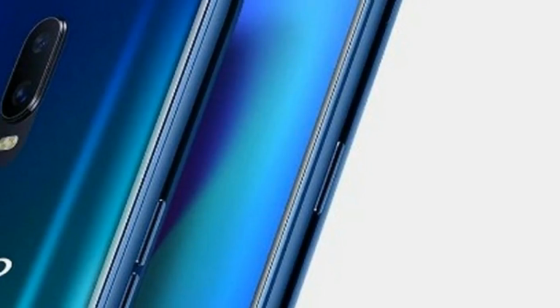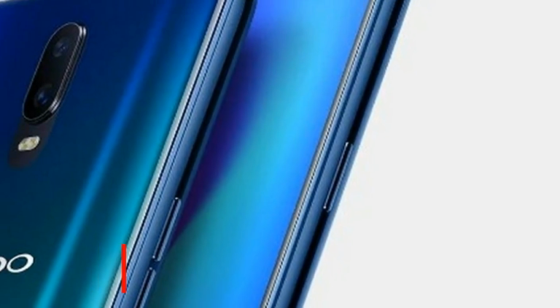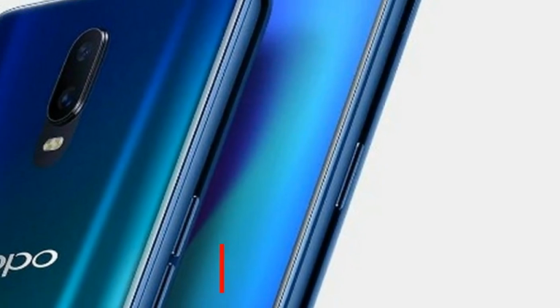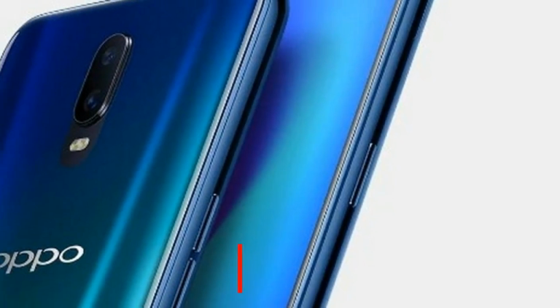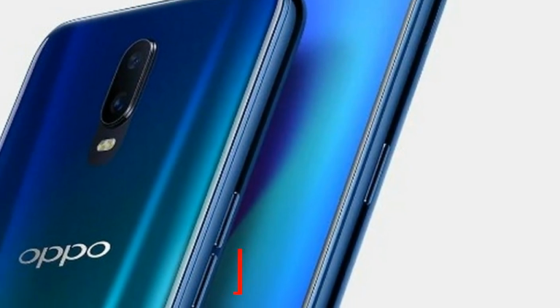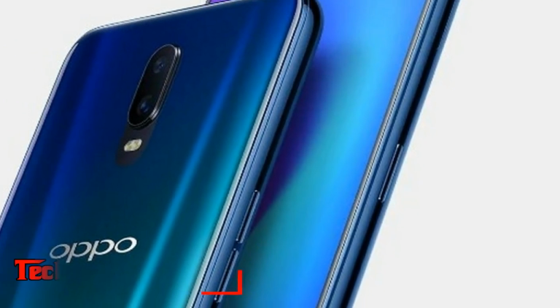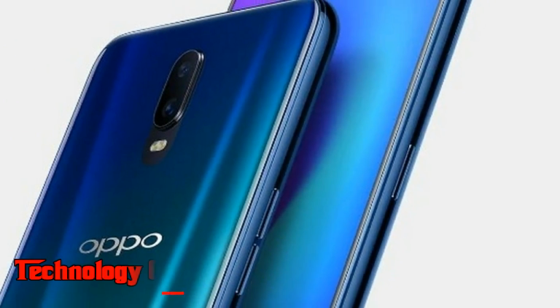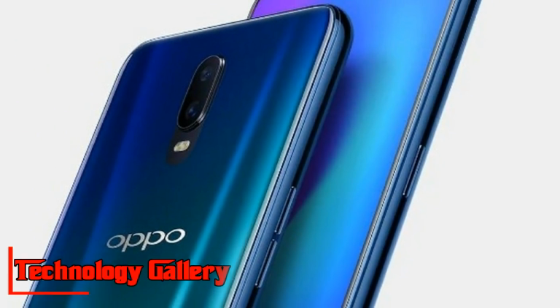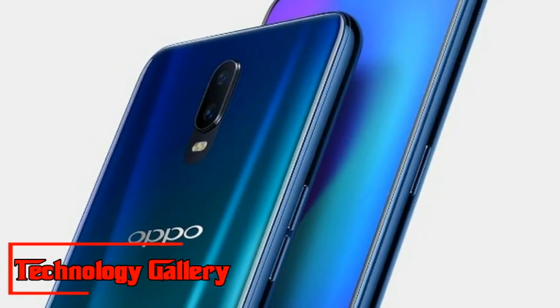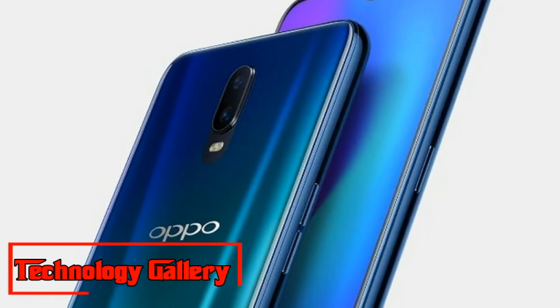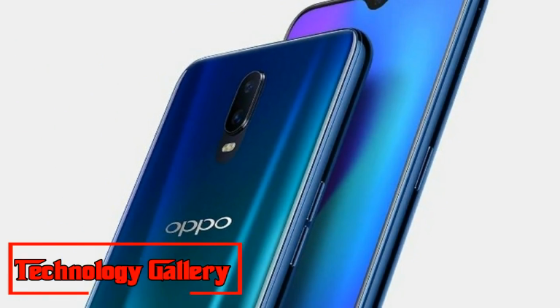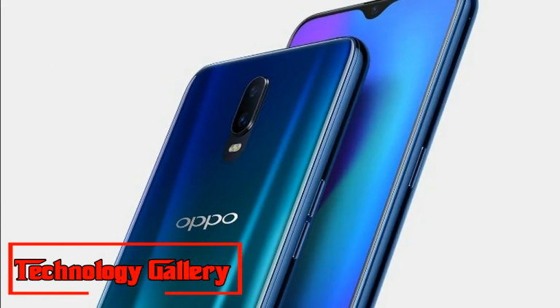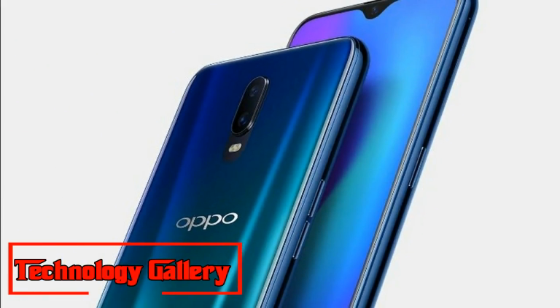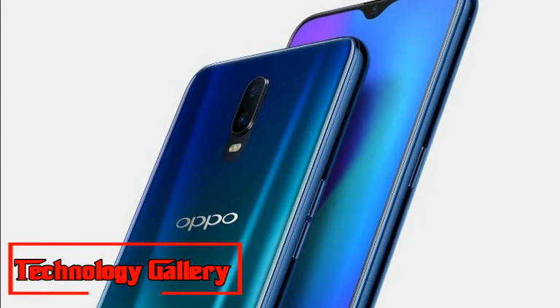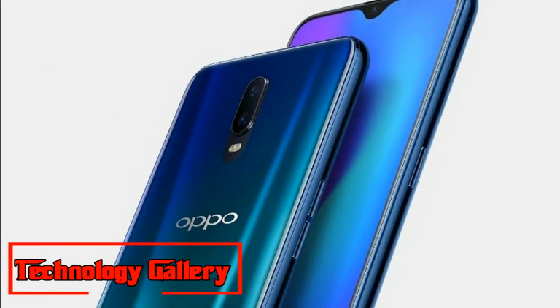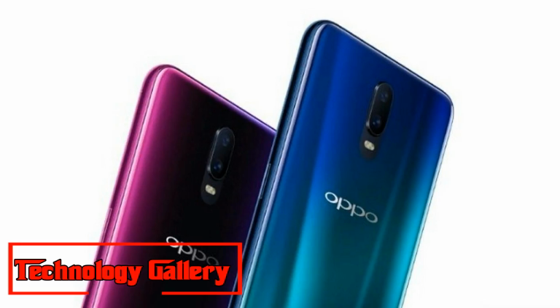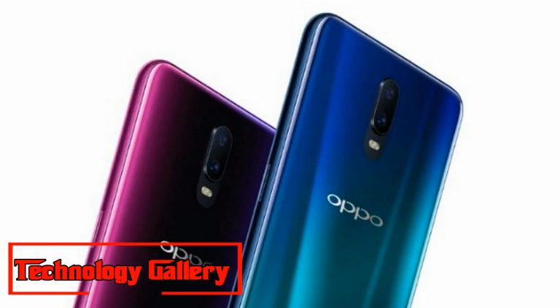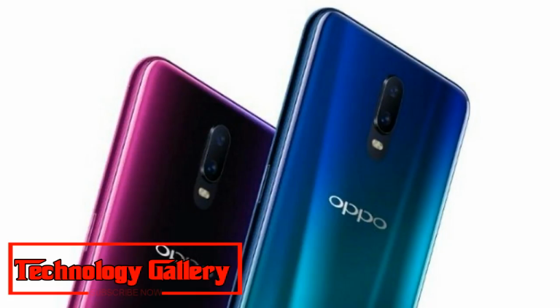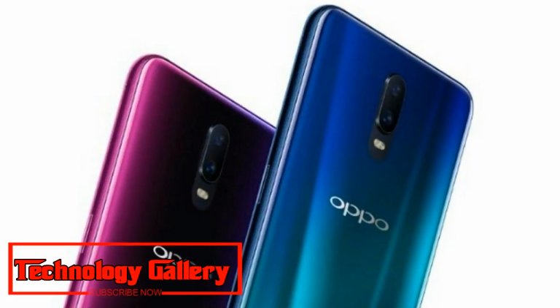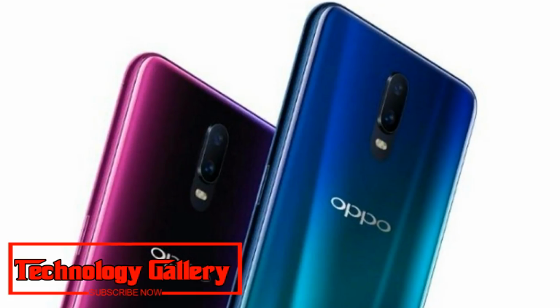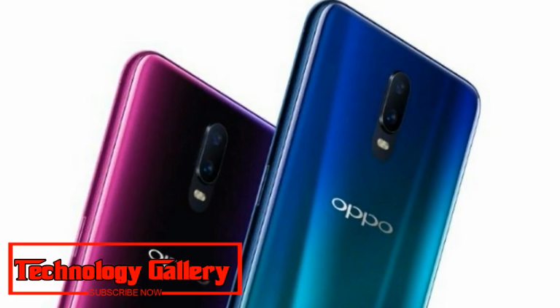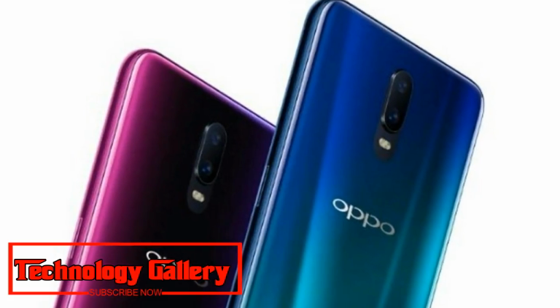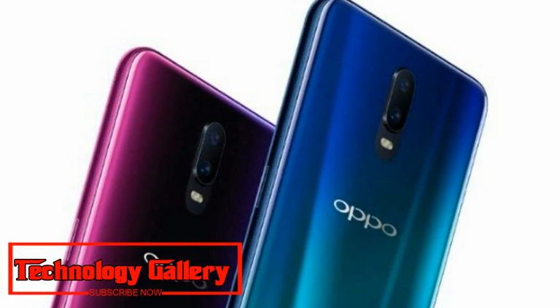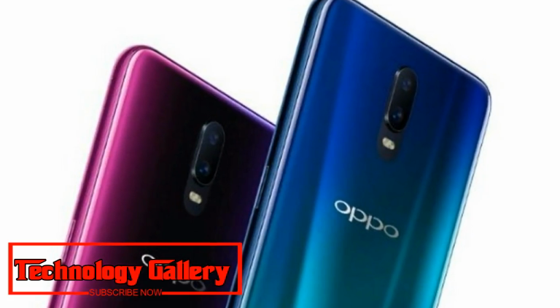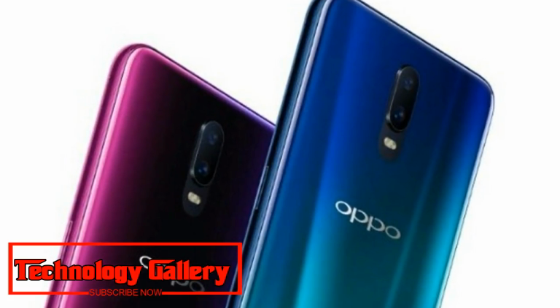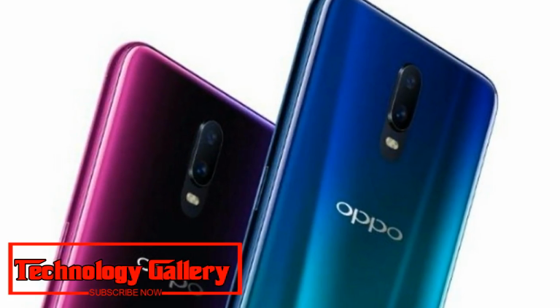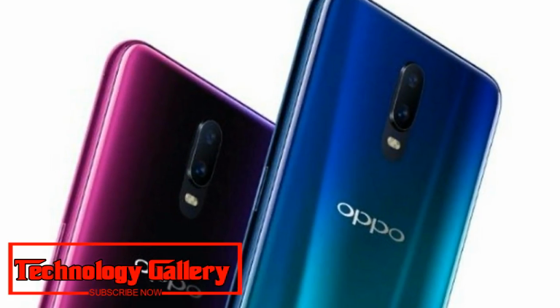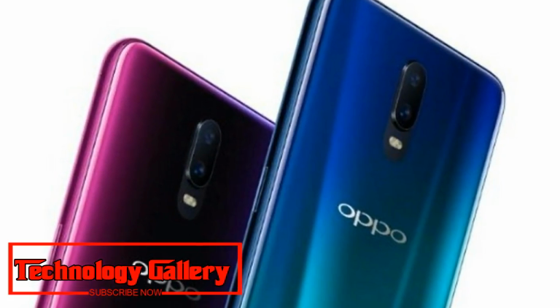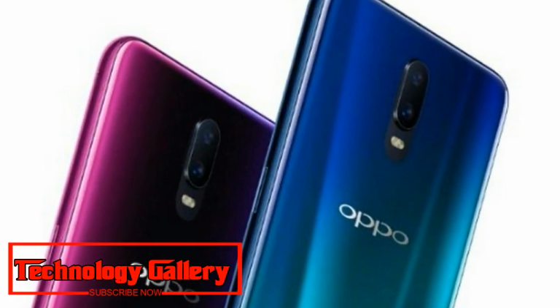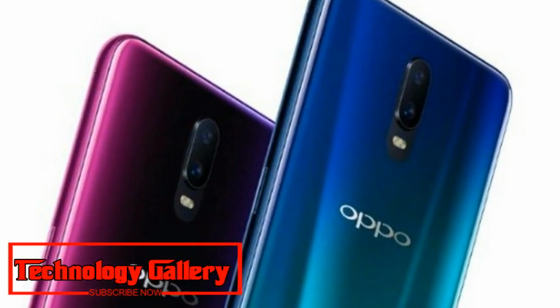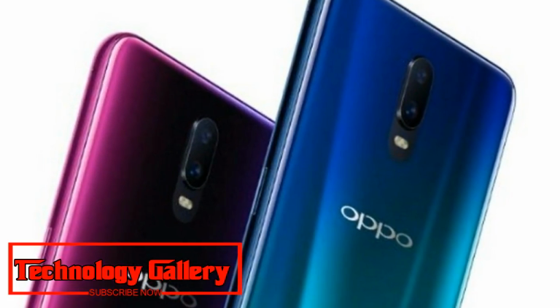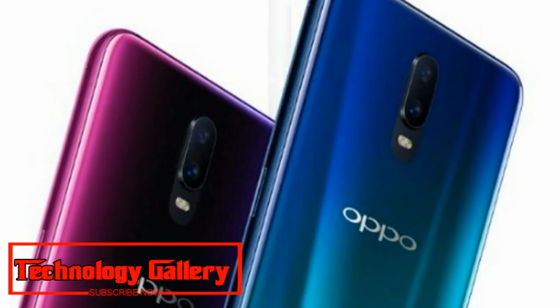Perhaps the highlight of the Oppo R17 is its in-display fingerprint scanner, which the company claims will unlock the phone in just 0.41 seconds.